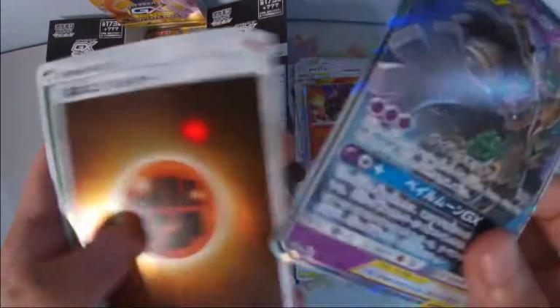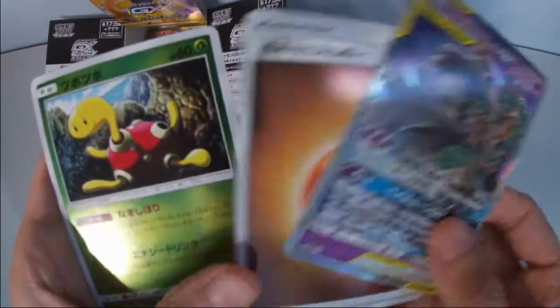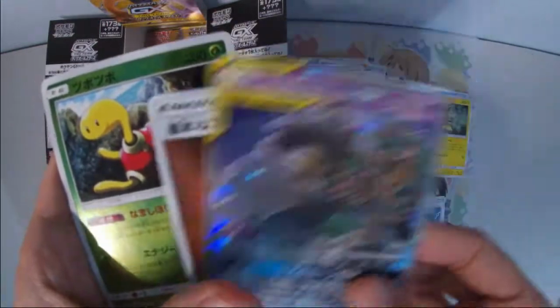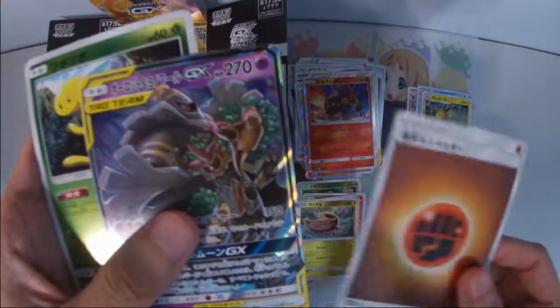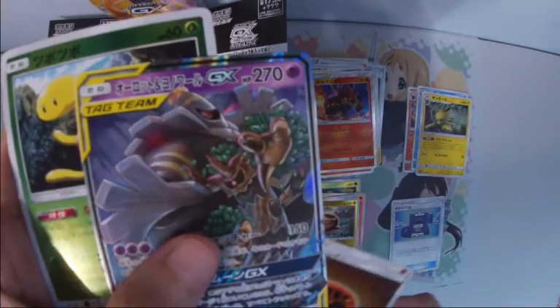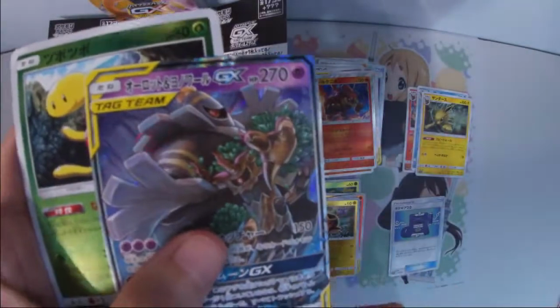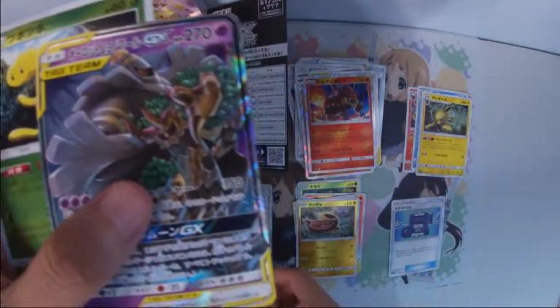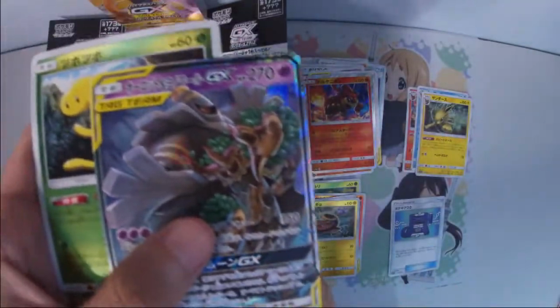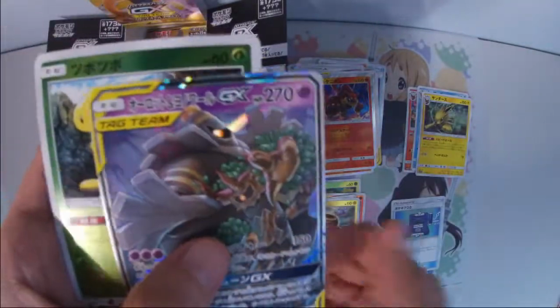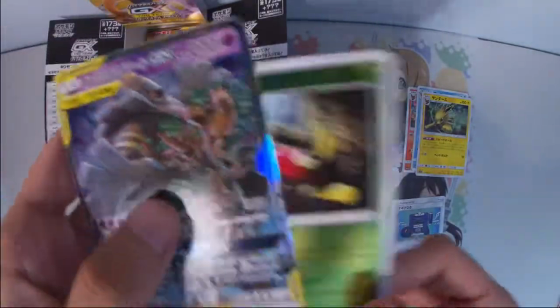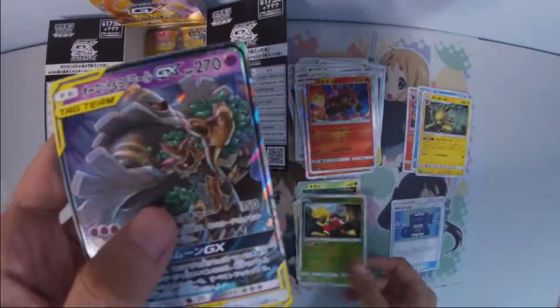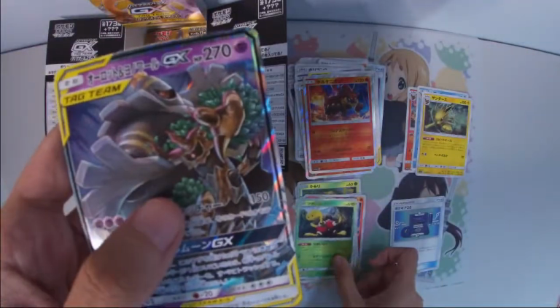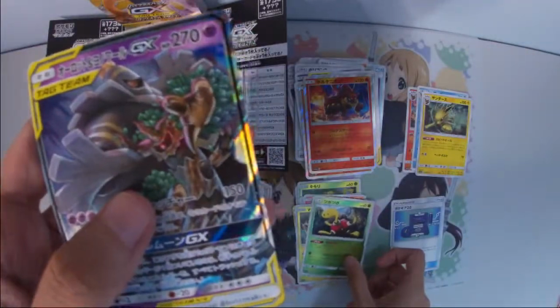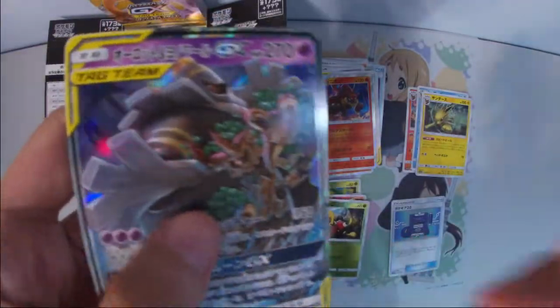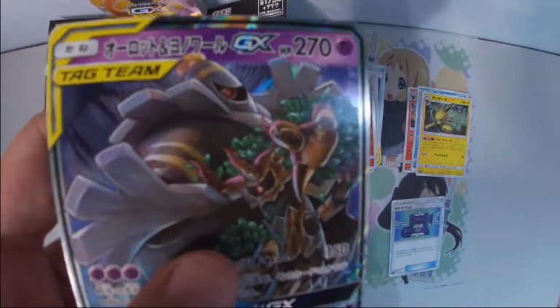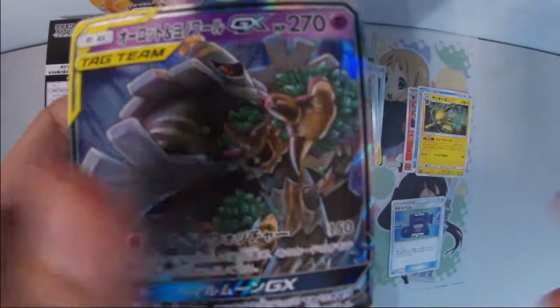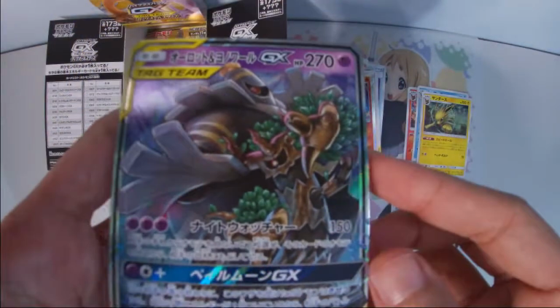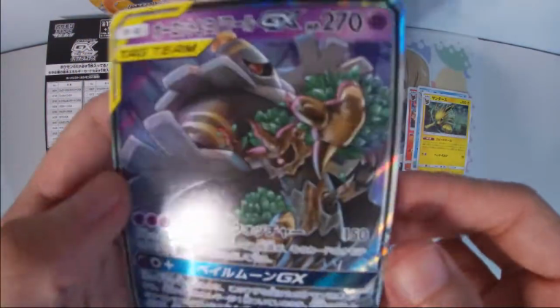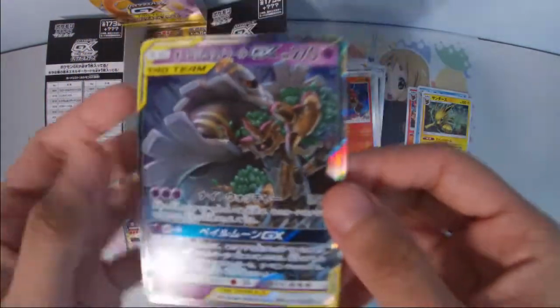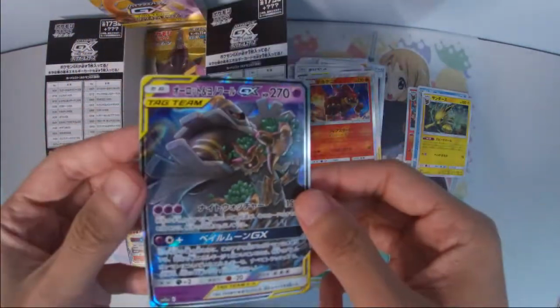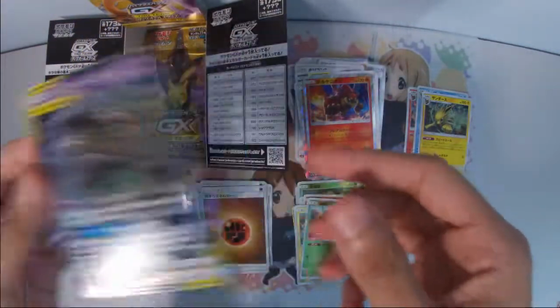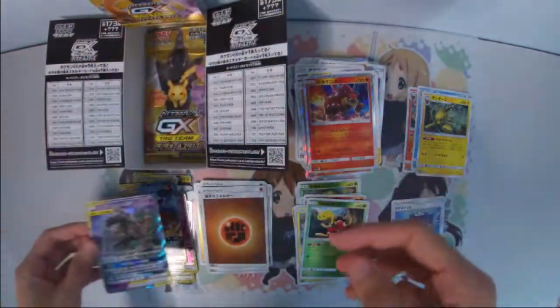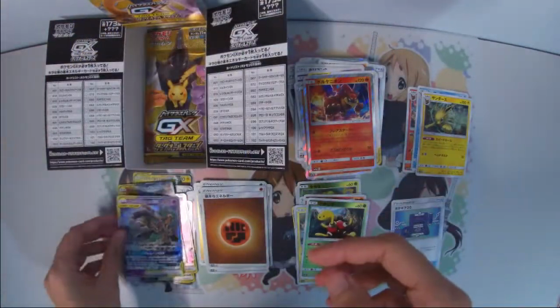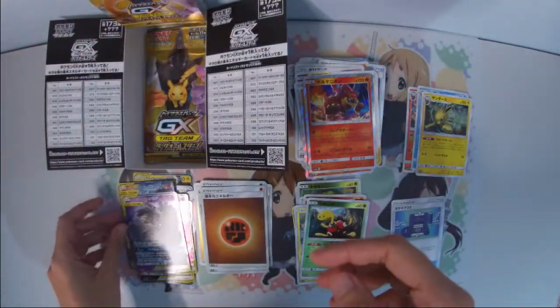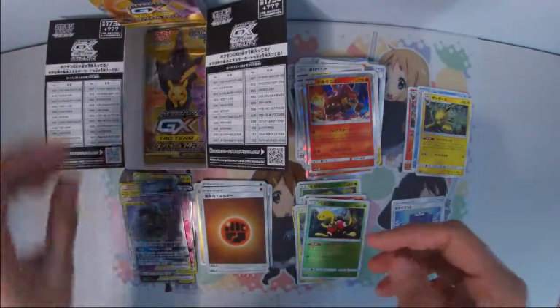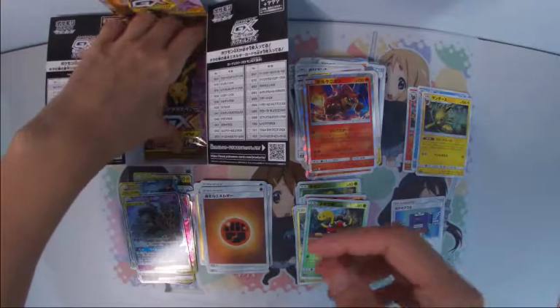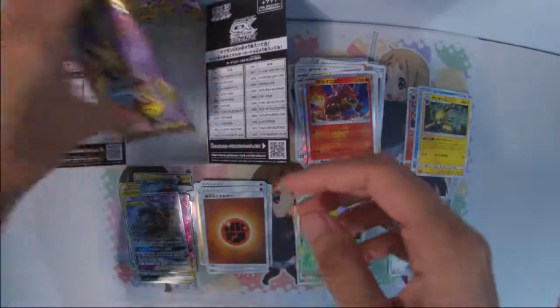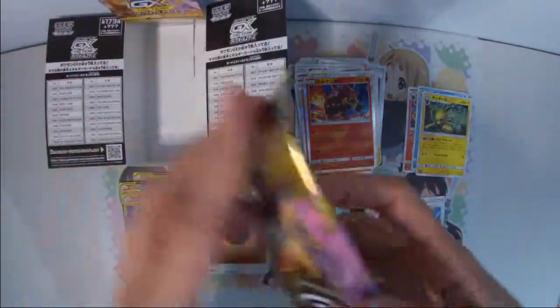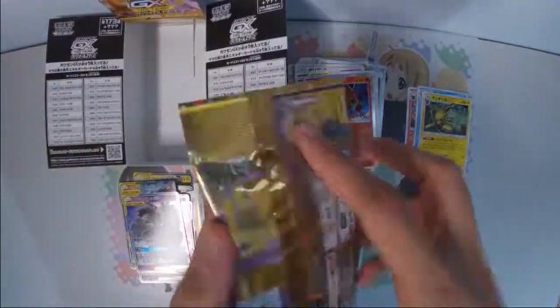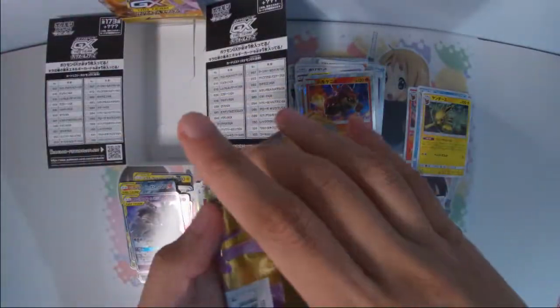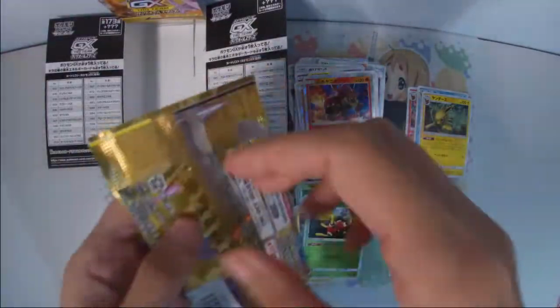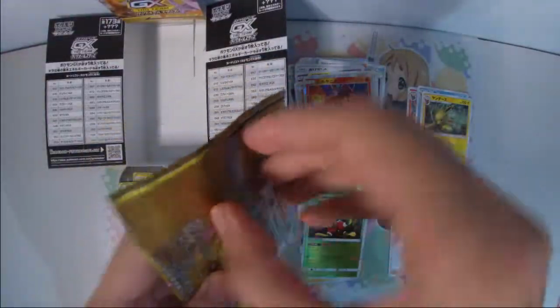Here we have Dusknoir and Trevenant GX. I think this is also a new card you can get in this set — a very interesting card, but I don't really know what it does.